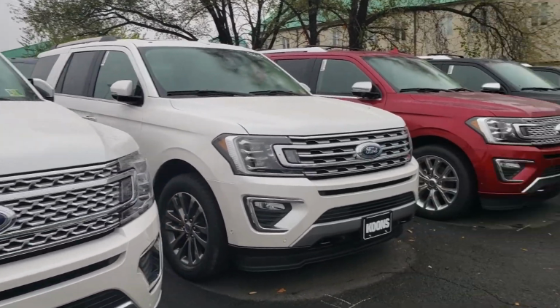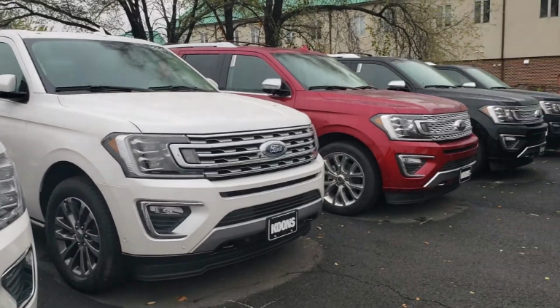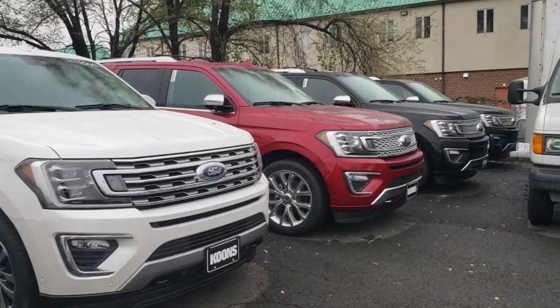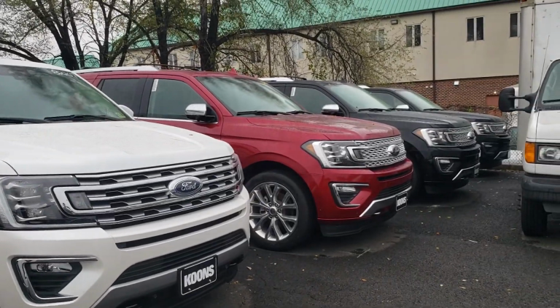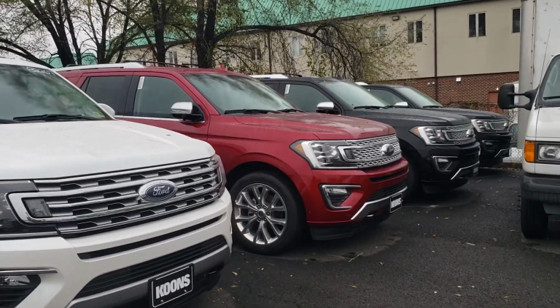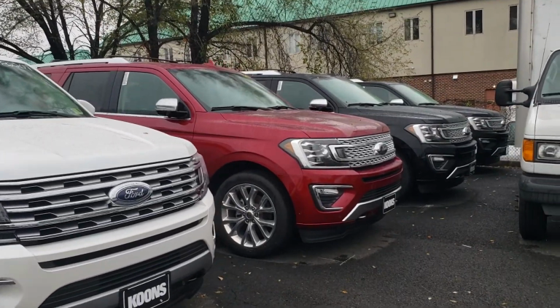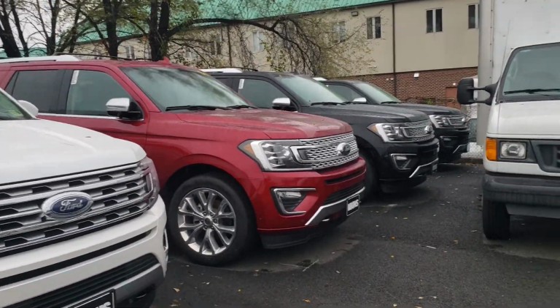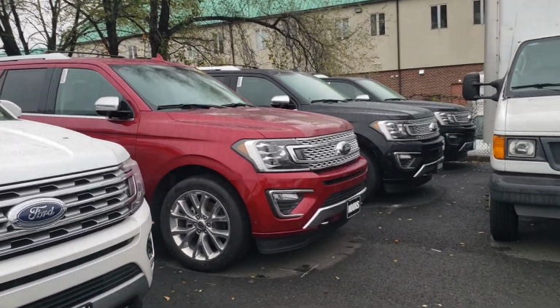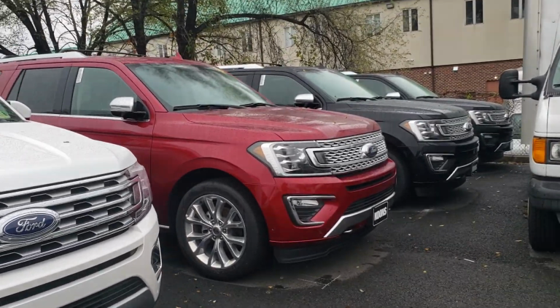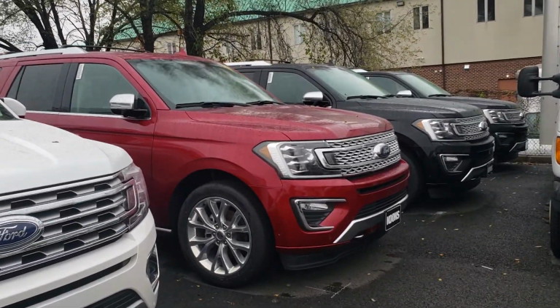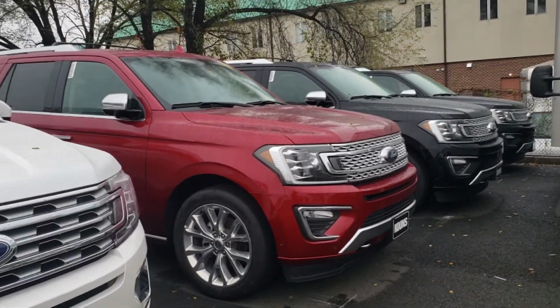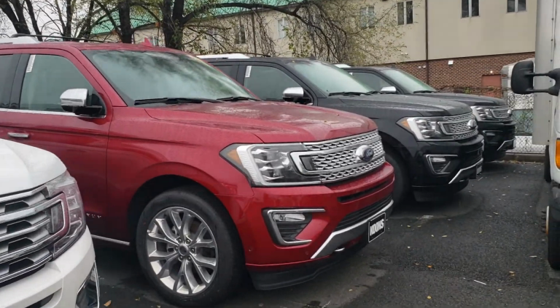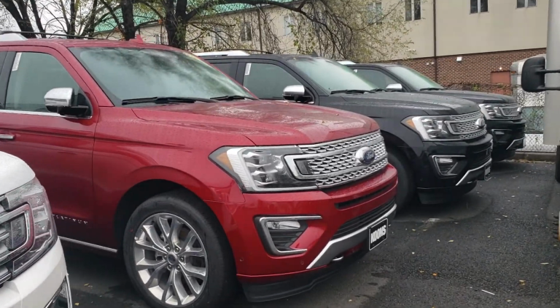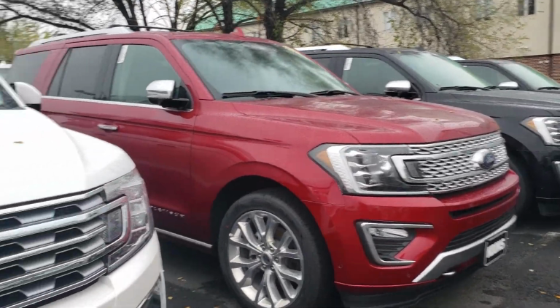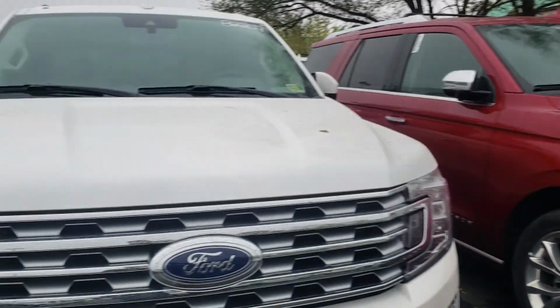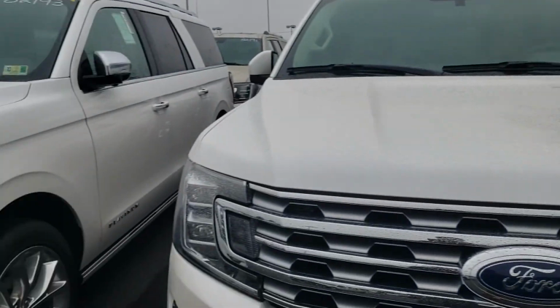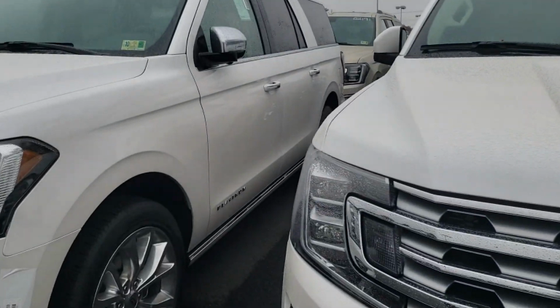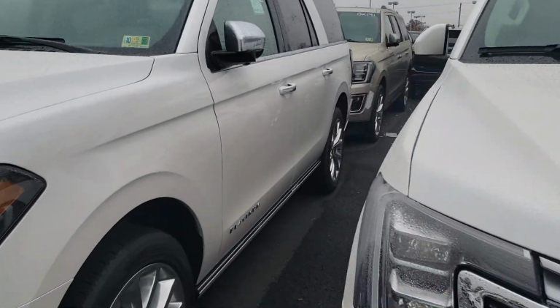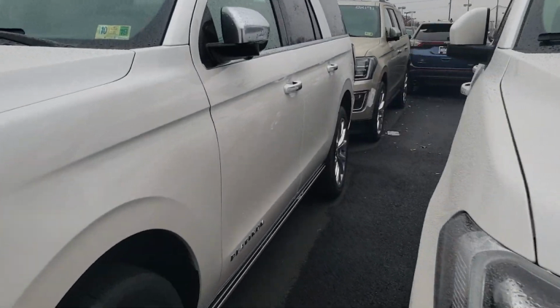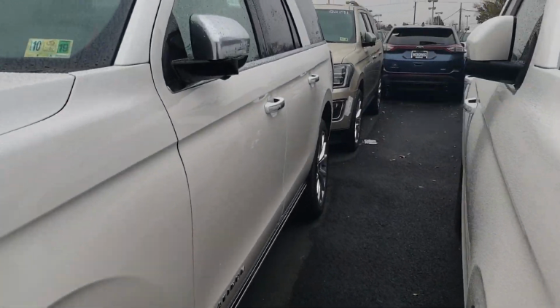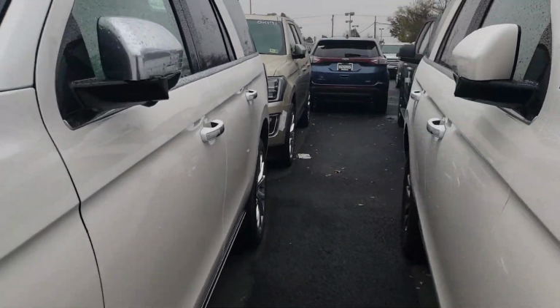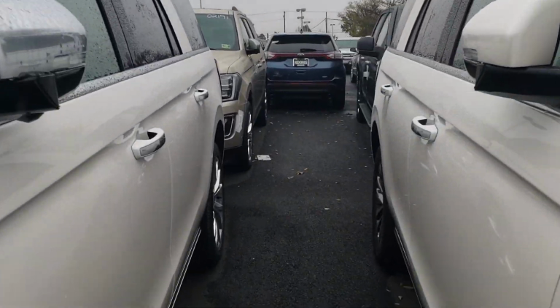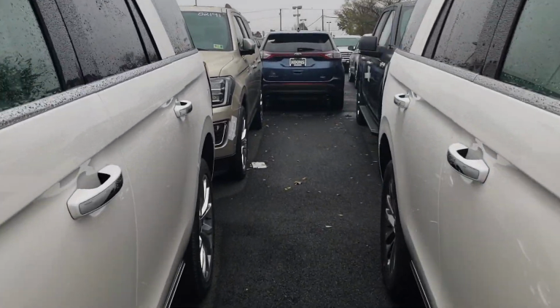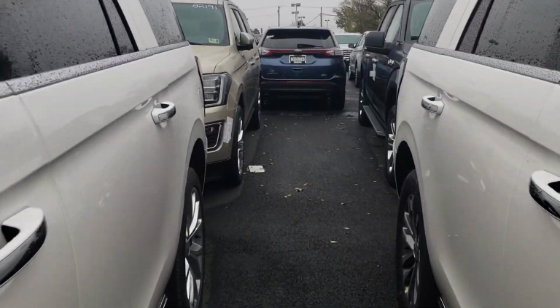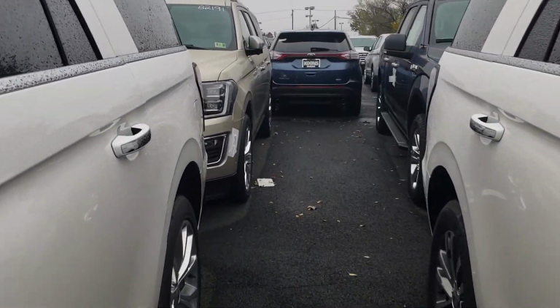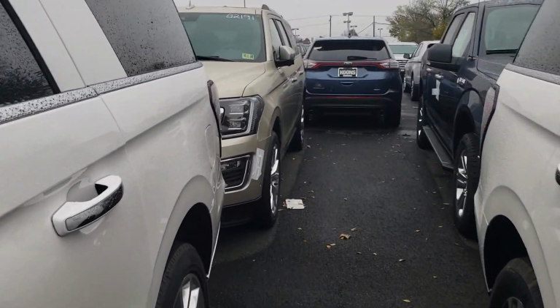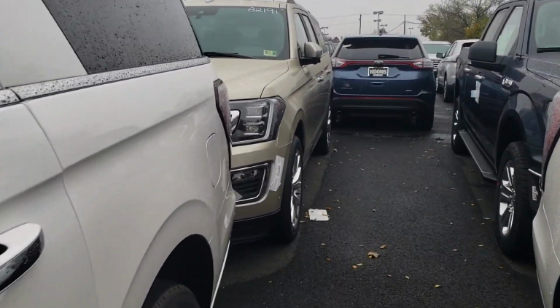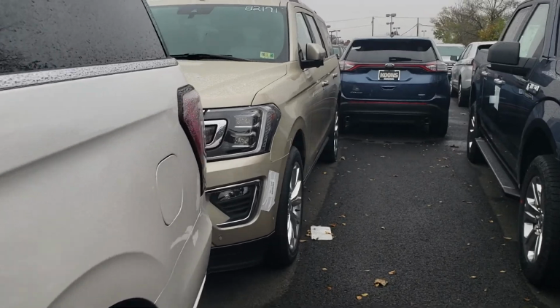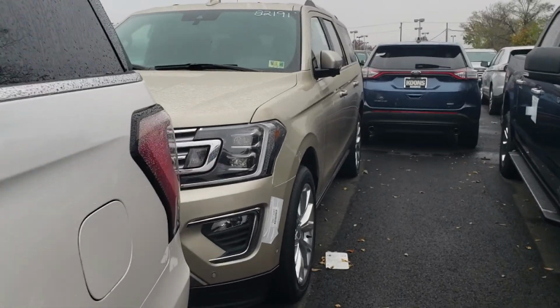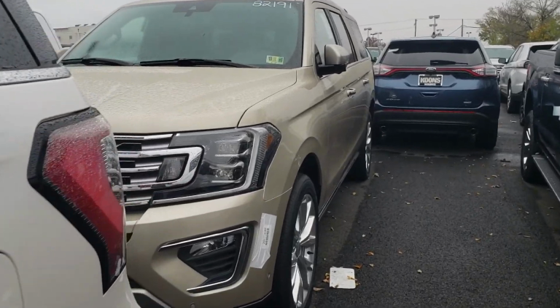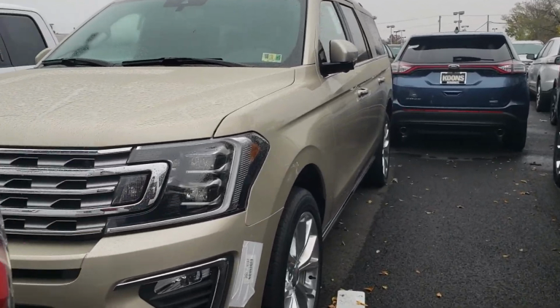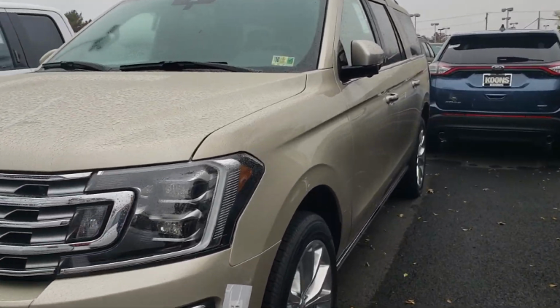As you can see, we've got a great selection down here. Multiple colors — we've got anything from black, red, white, and of course, if you come back here, we also have the beautiful white gold as well.